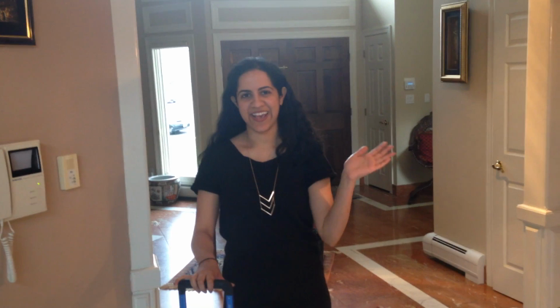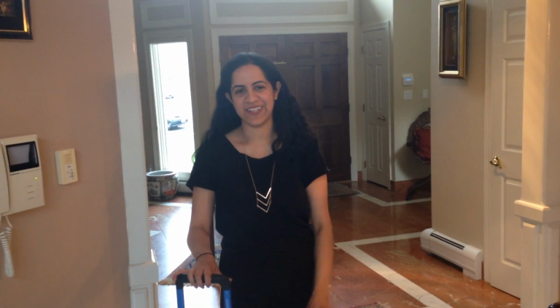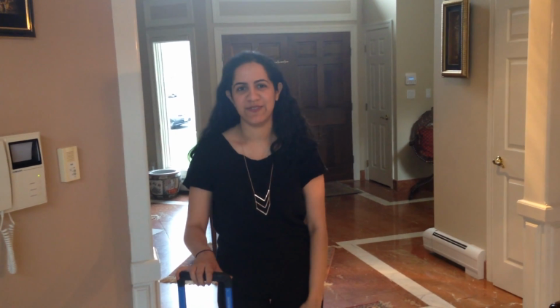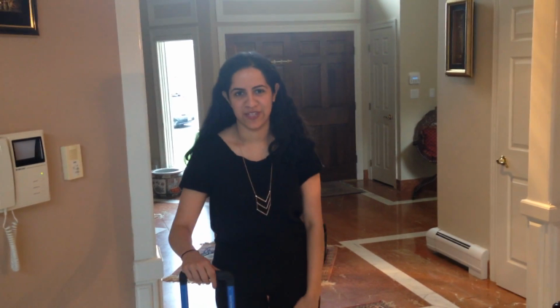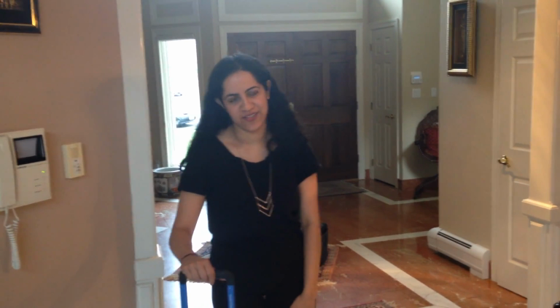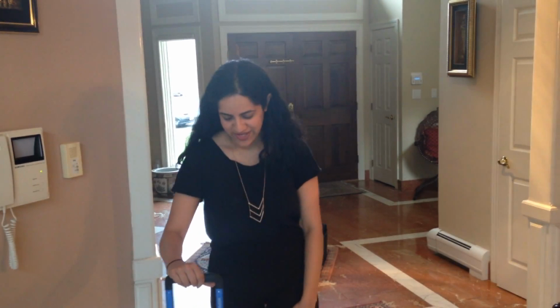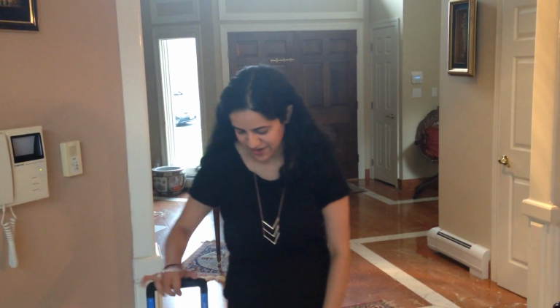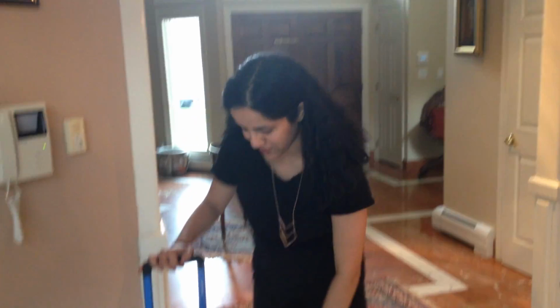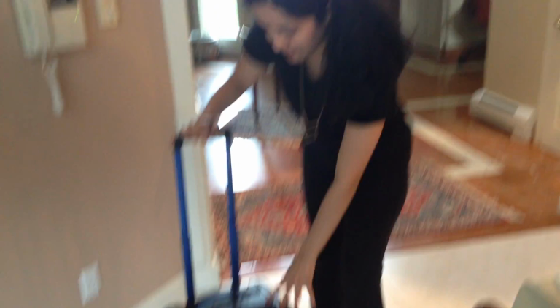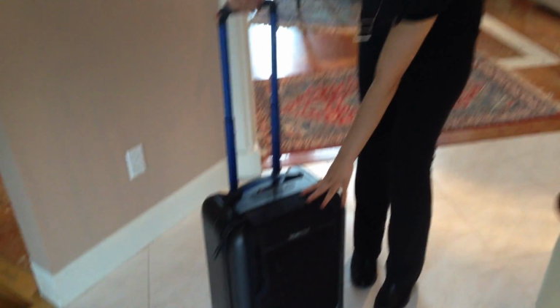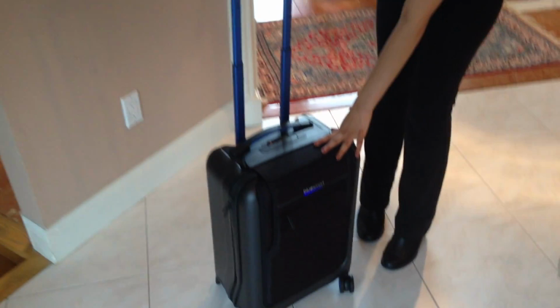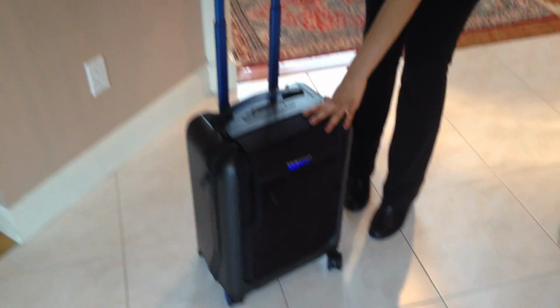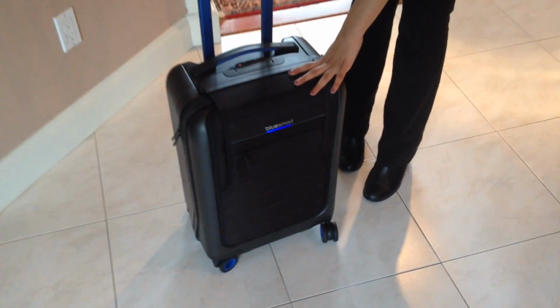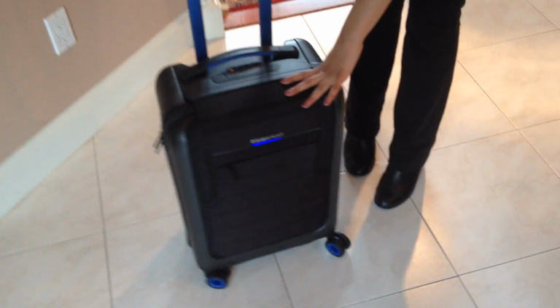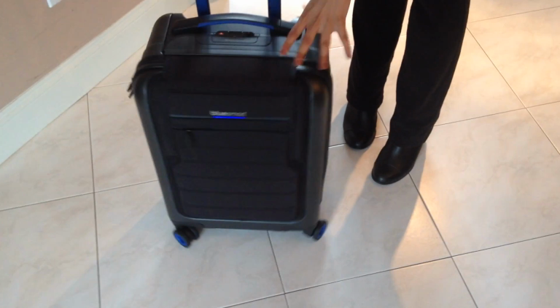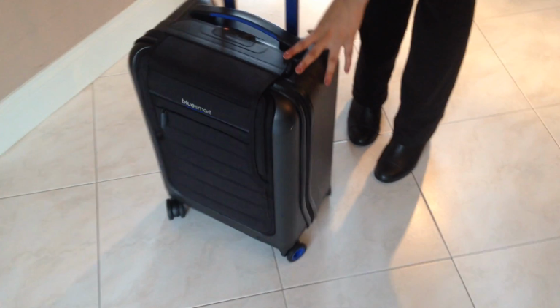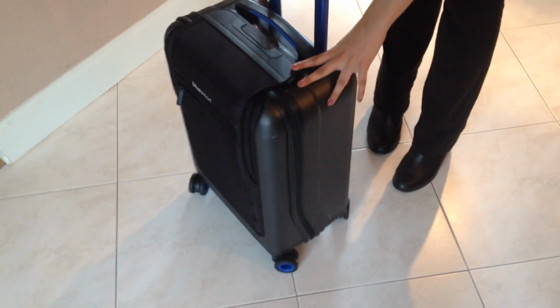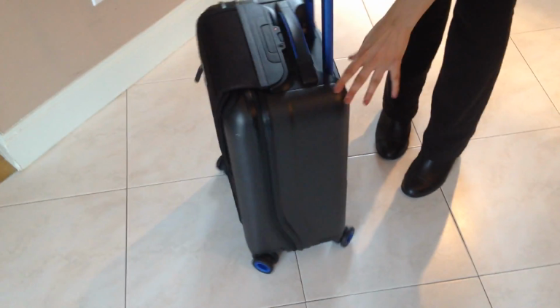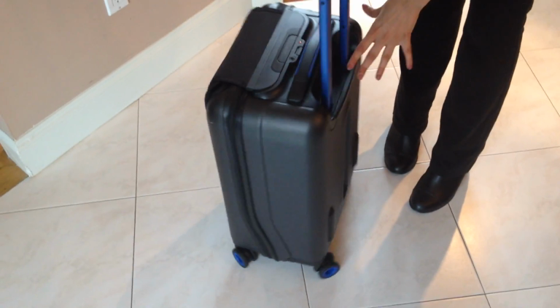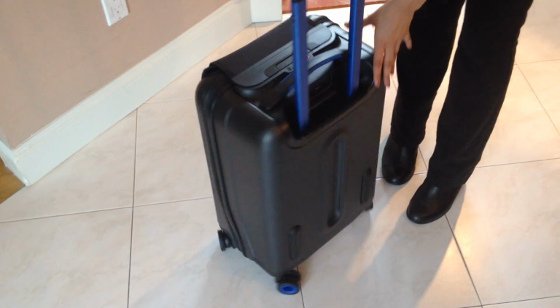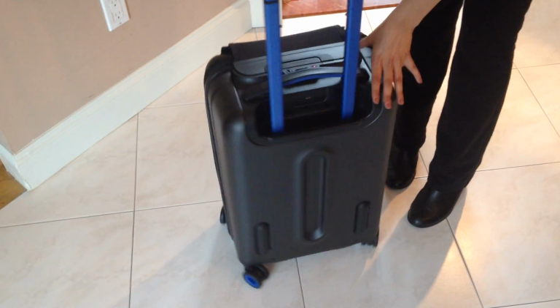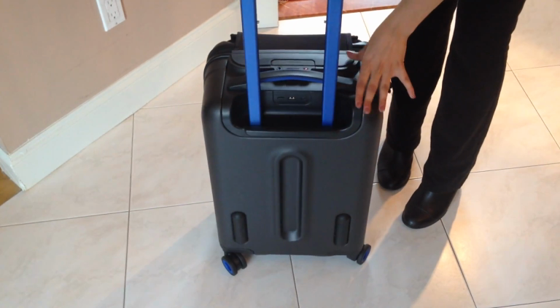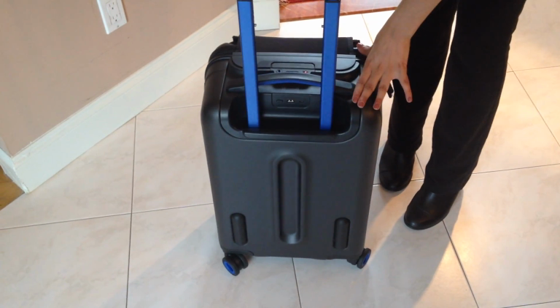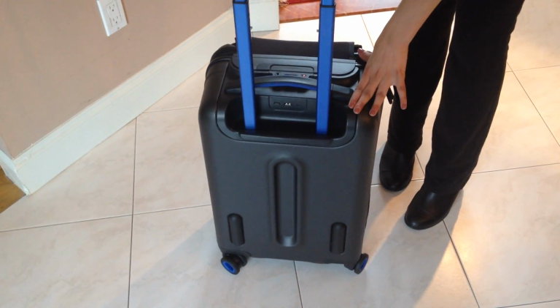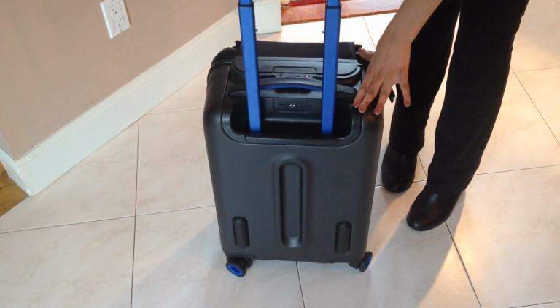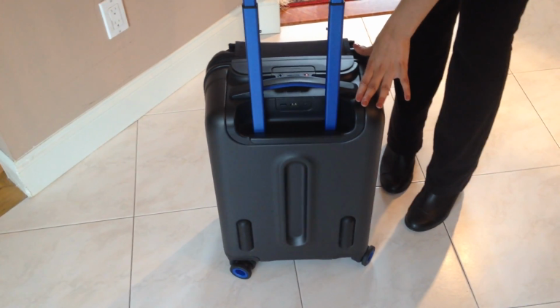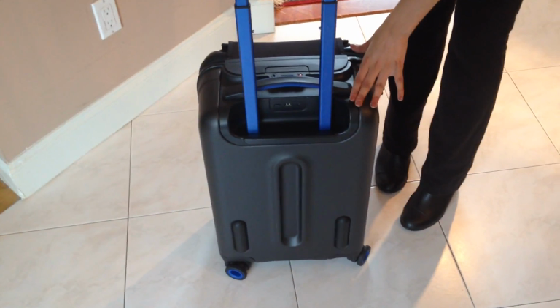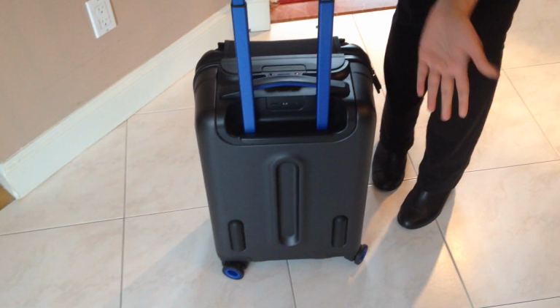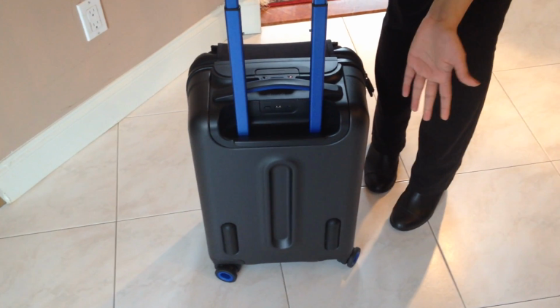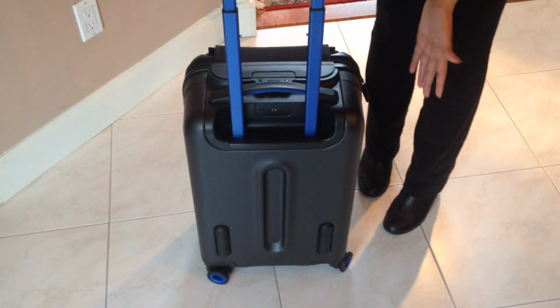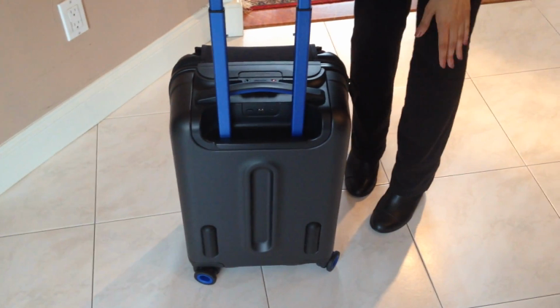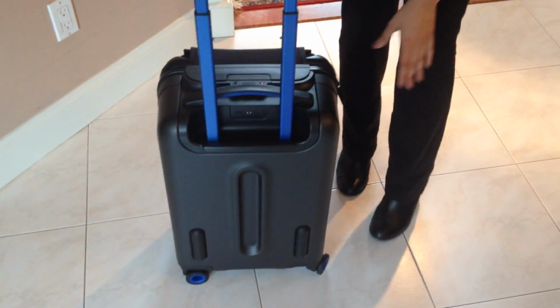Hey guys, it's Hesna for Luggage Council, and today I'll be showing you the BlueSmart Carry-On. The idea behind this was to create a carry-on that has technological capabilities that allow you to stay connected while you travel.